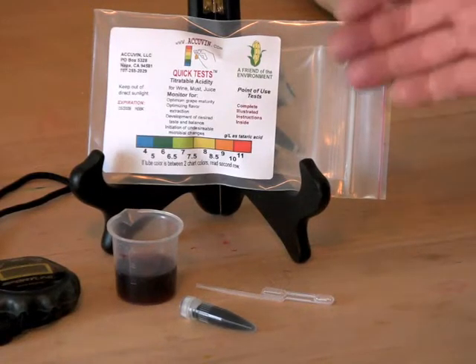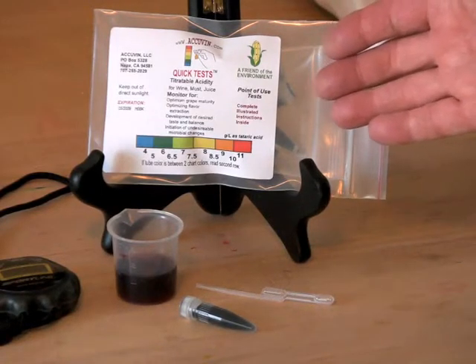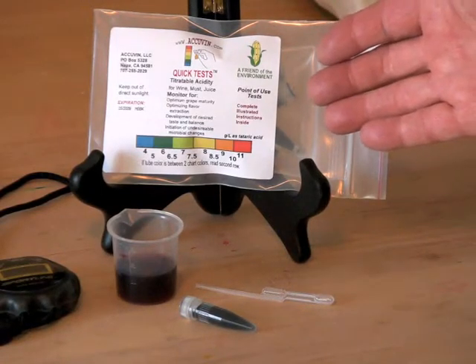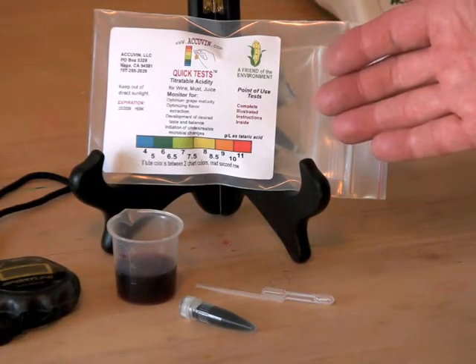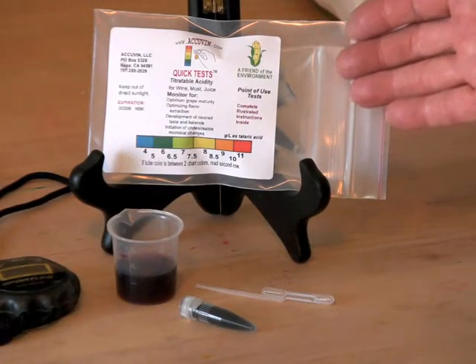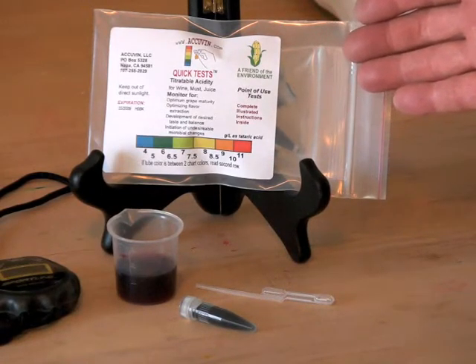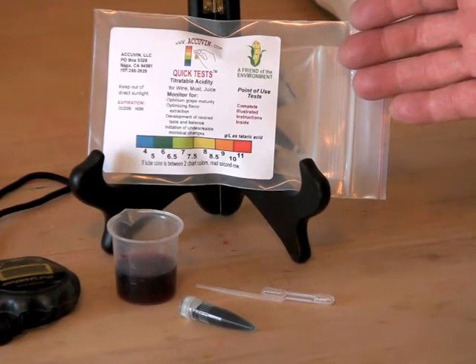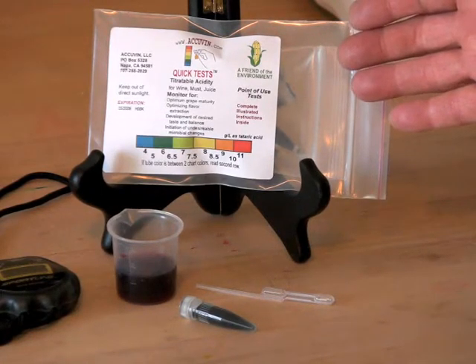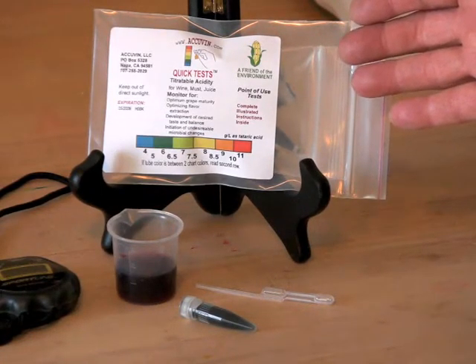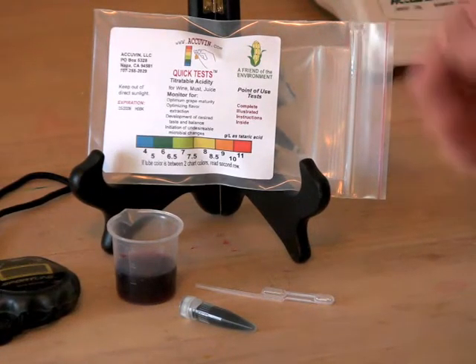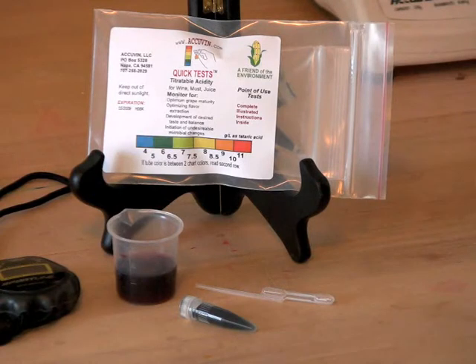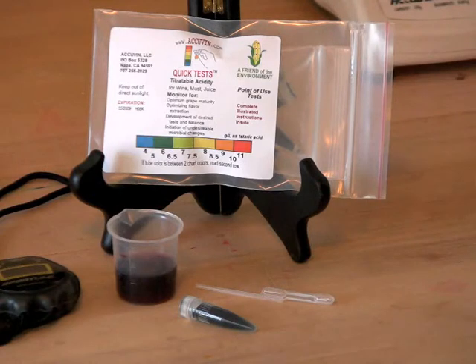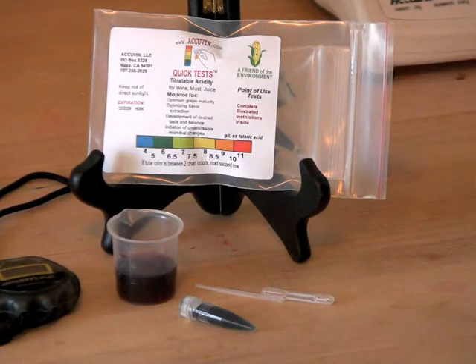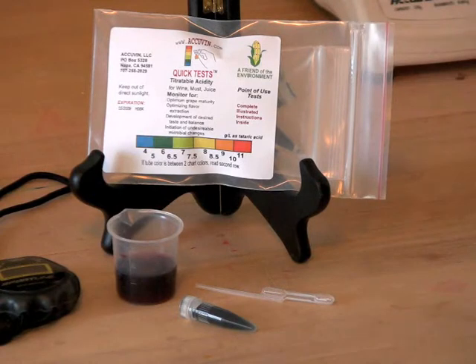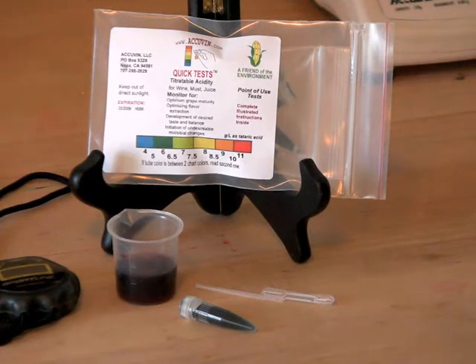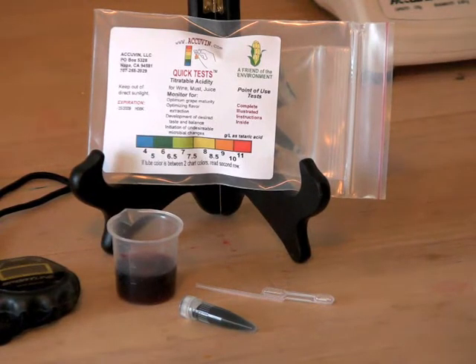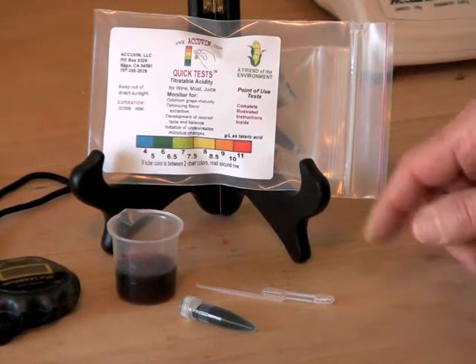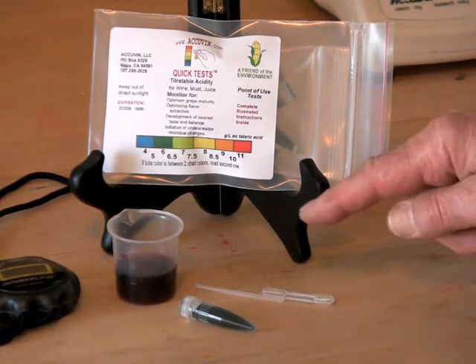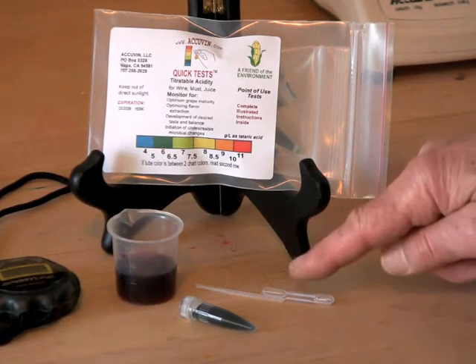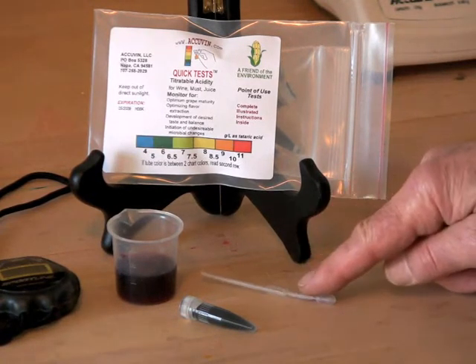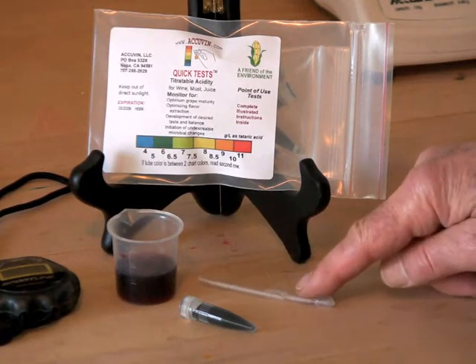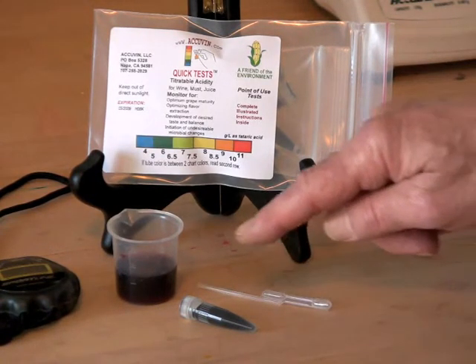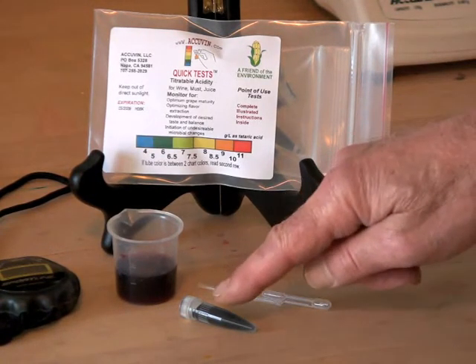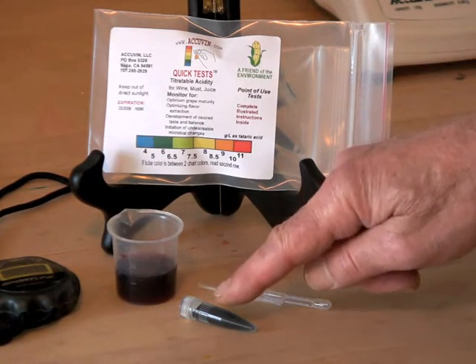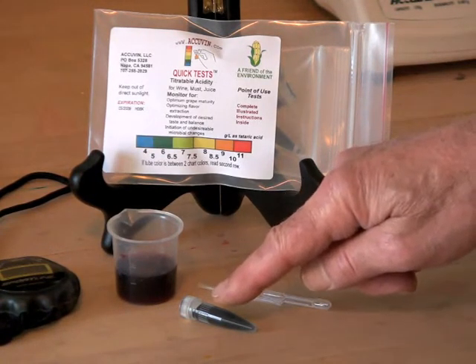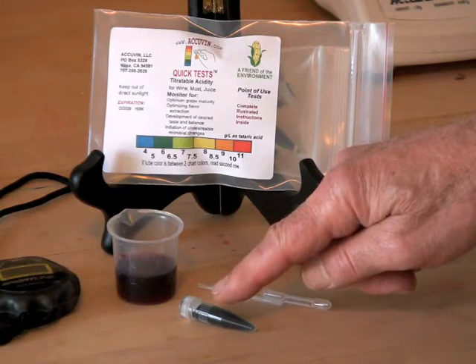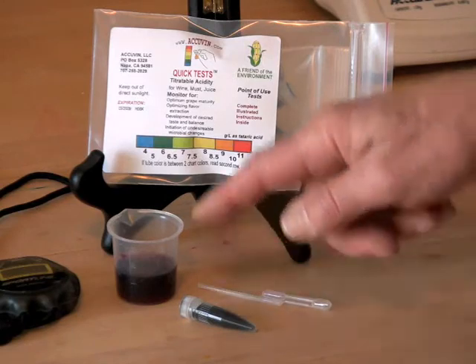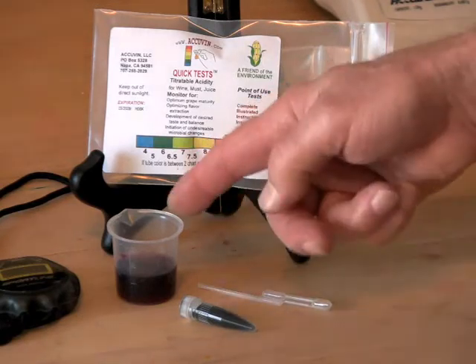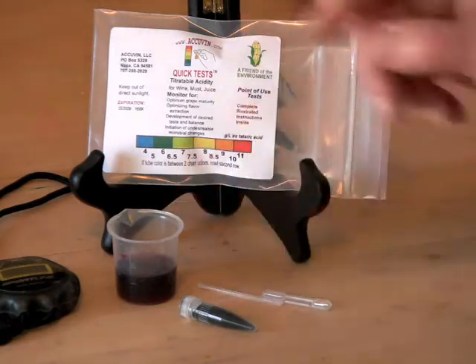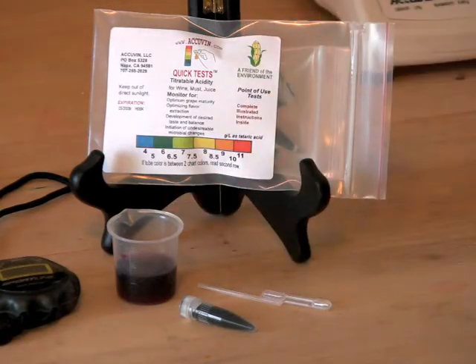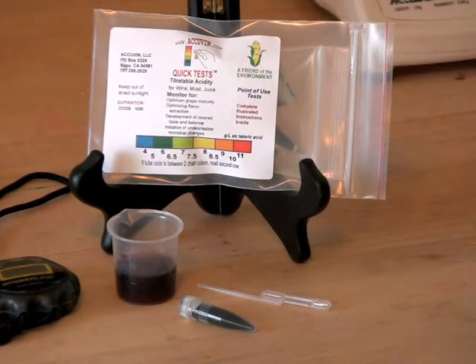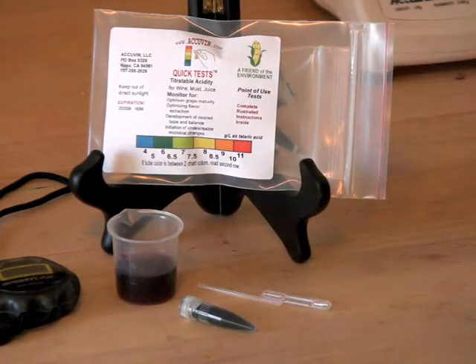This is an Acumen titratable acidity test kit. To run a TA test, you'll need a sampler, a reagent tube, and a sample of wine.